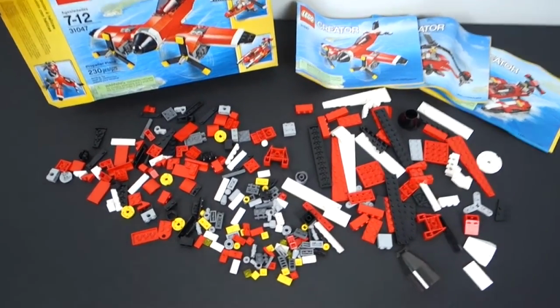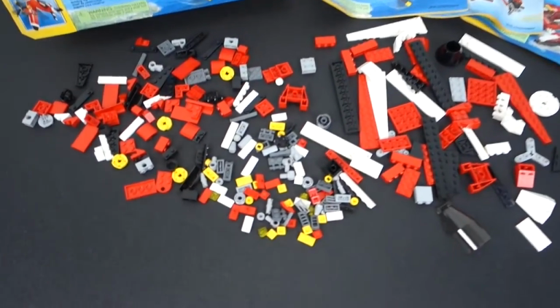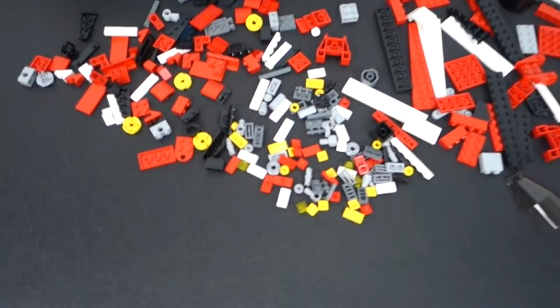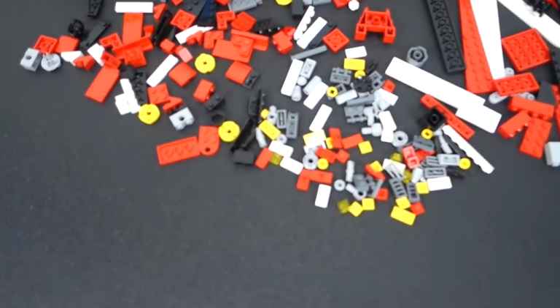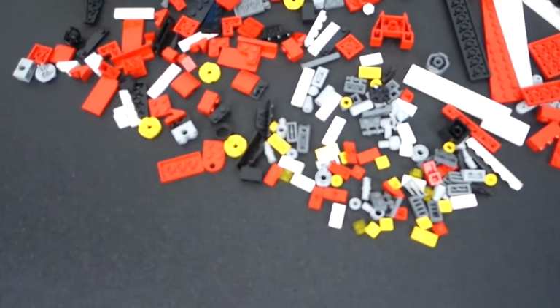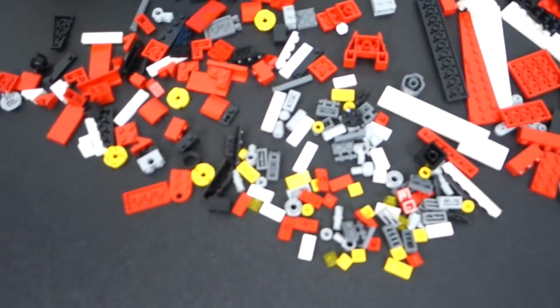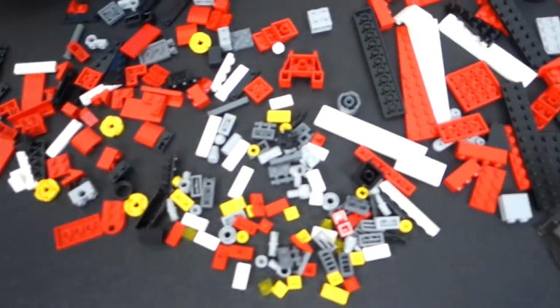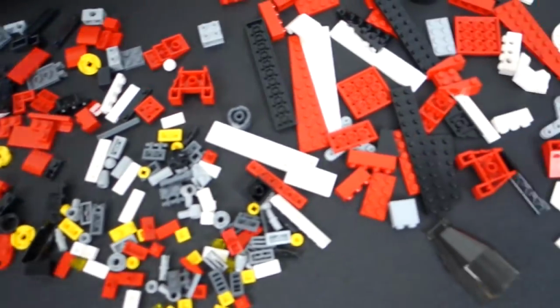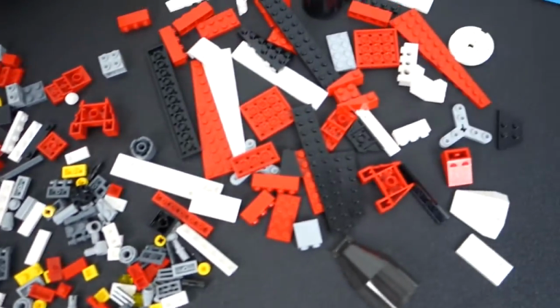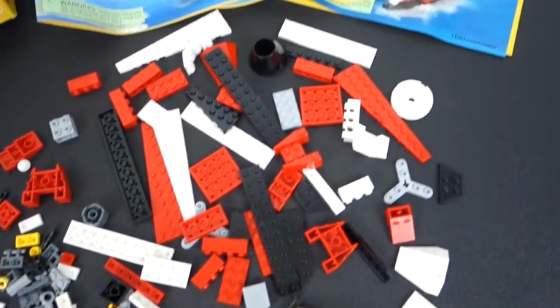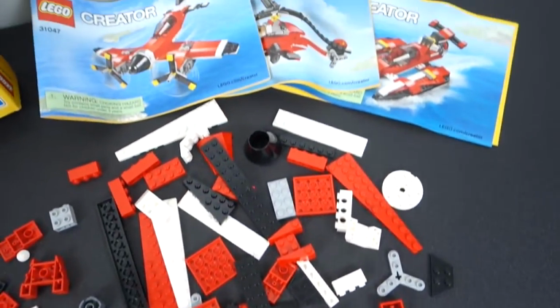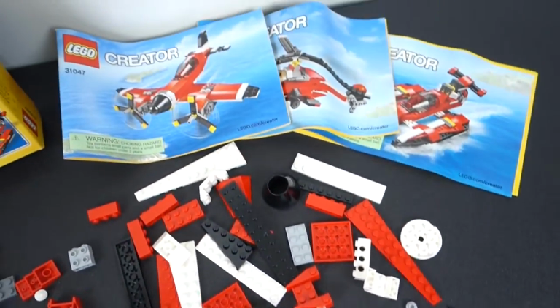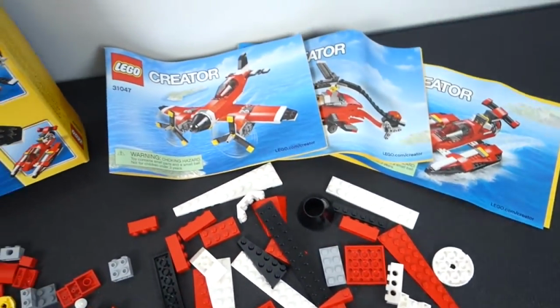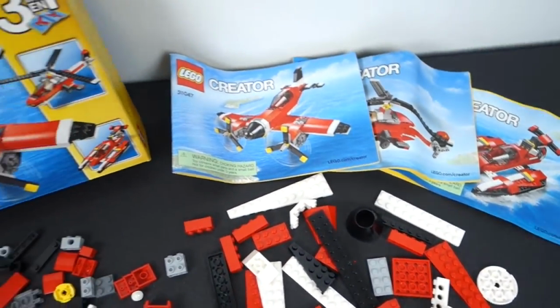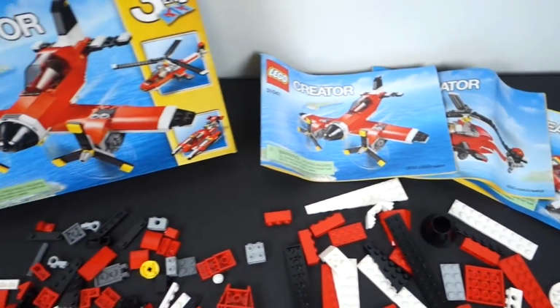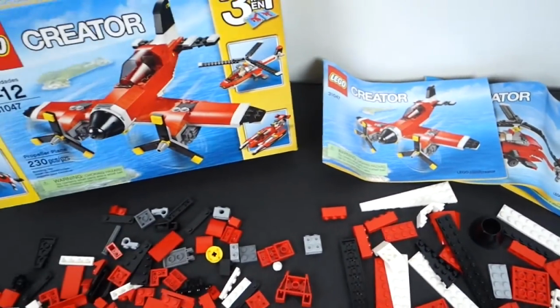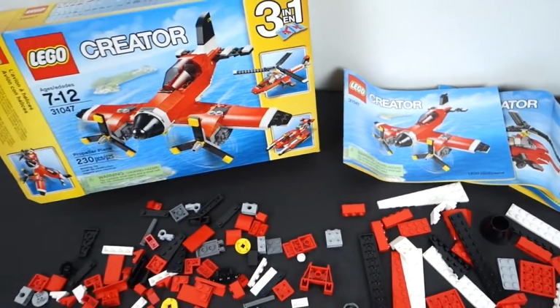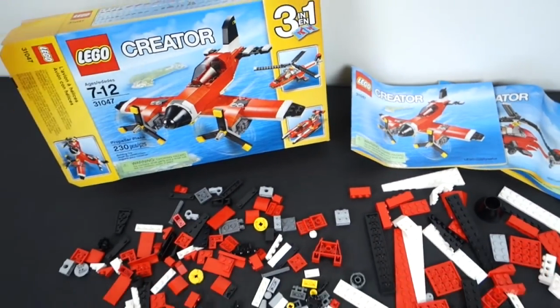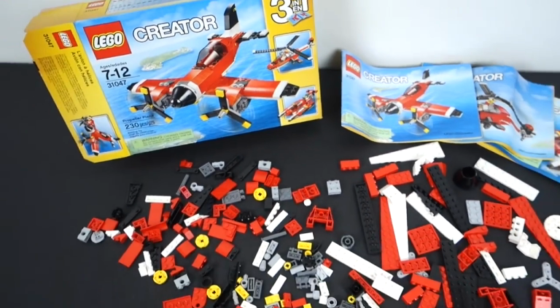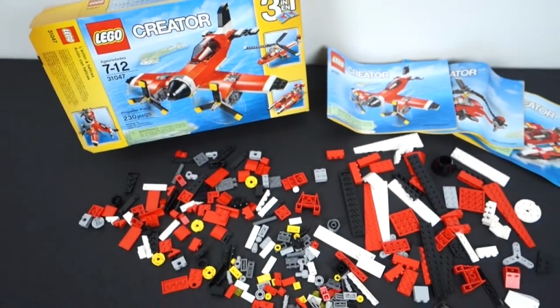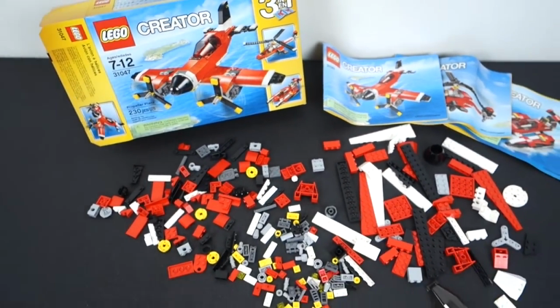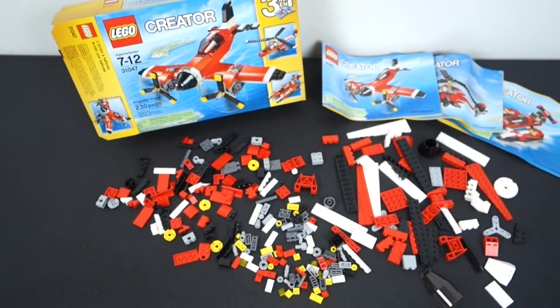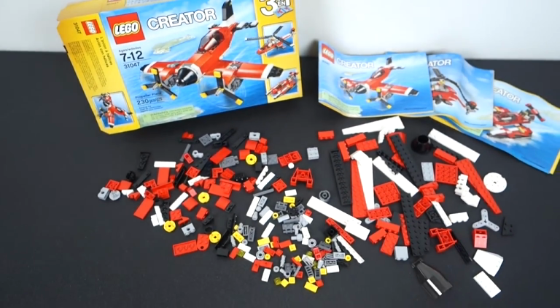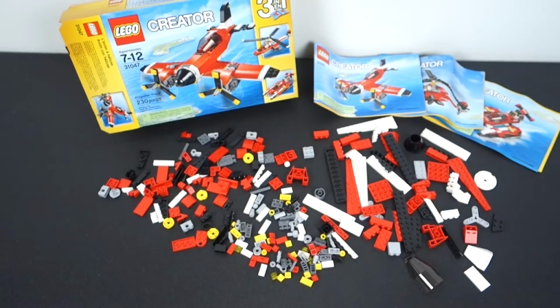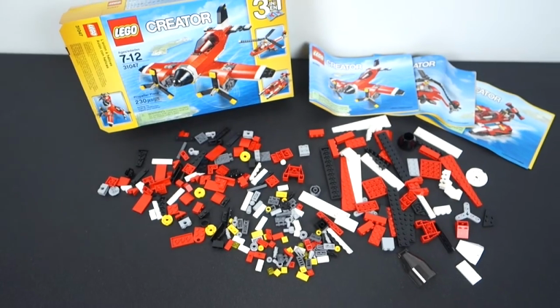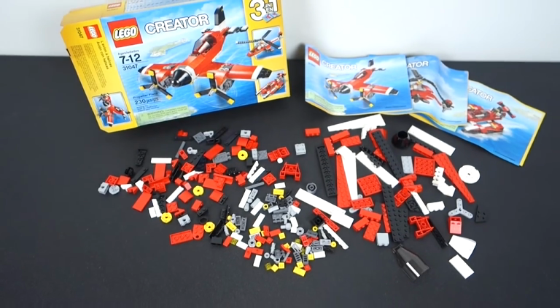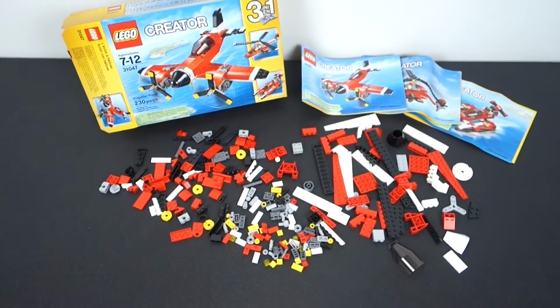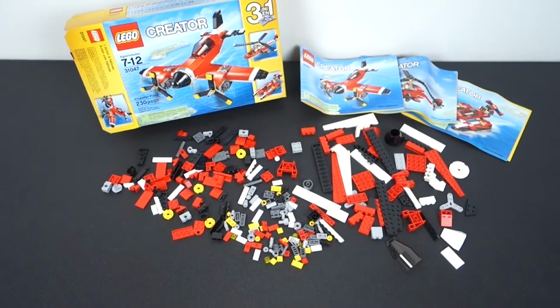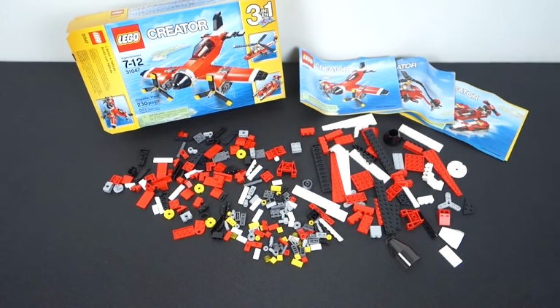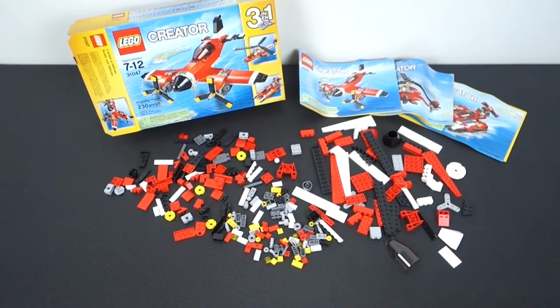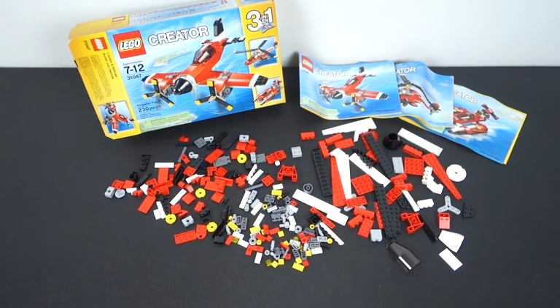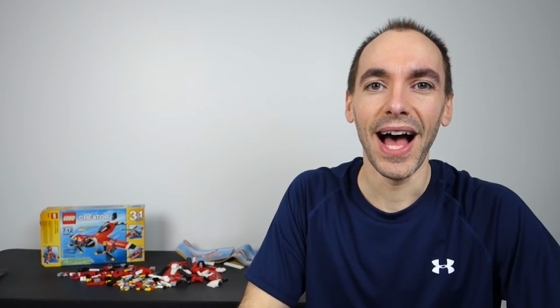Just to wrap this up, here is everything that came out of the box — all 230 pieces and all three manuals. No decals or anything like that, but I think this is gonna be a really fun creator set to put together and I'm really looking forward to it.